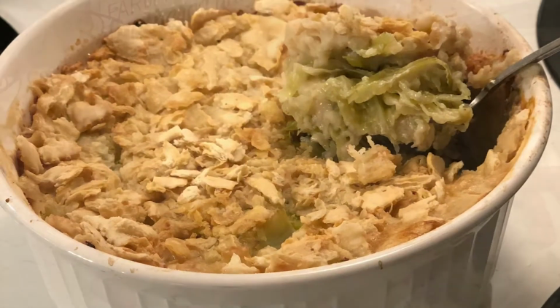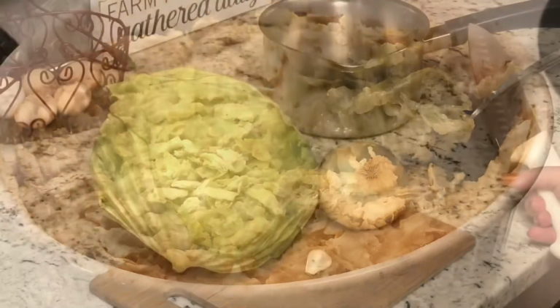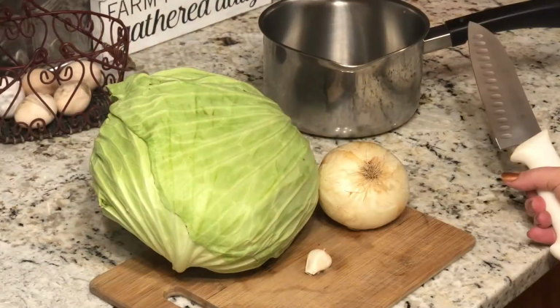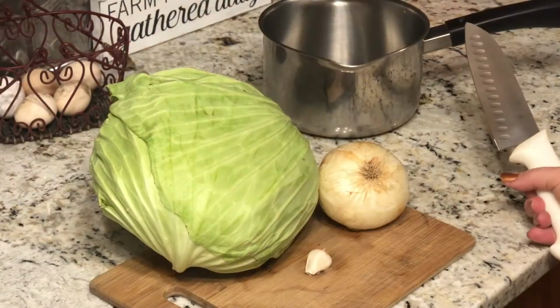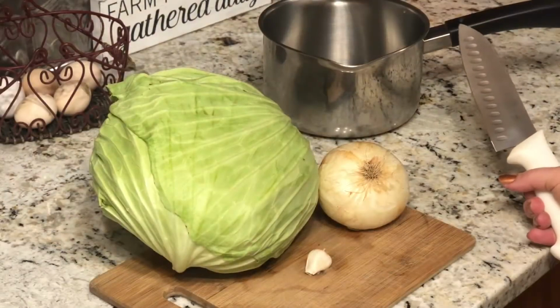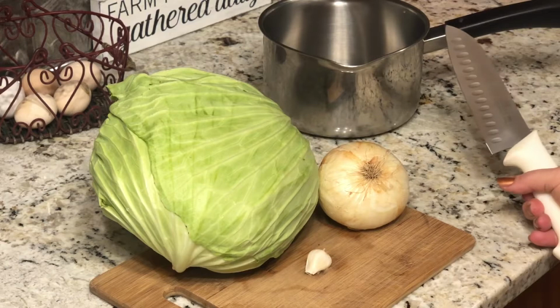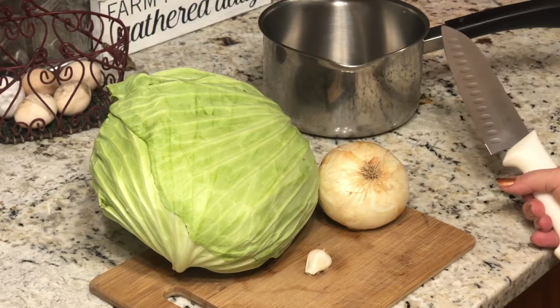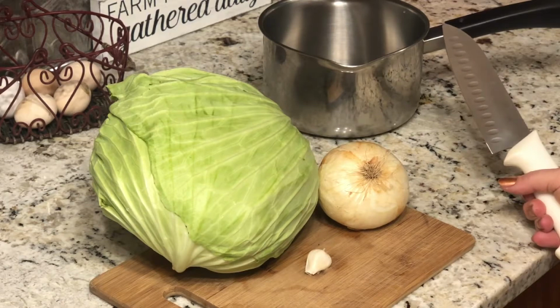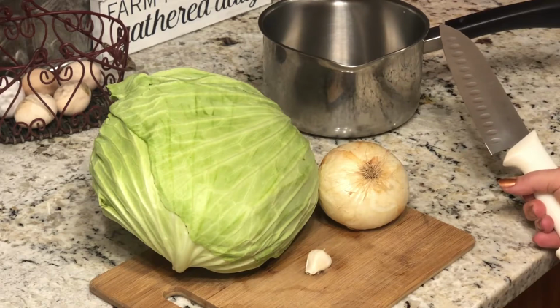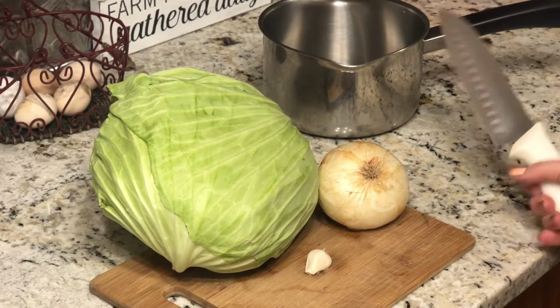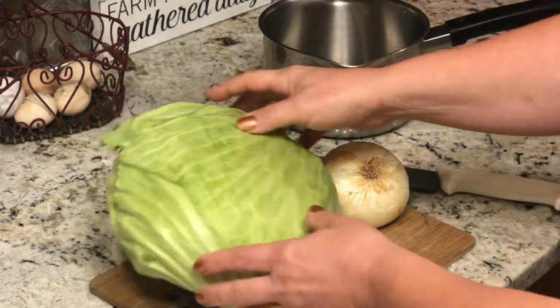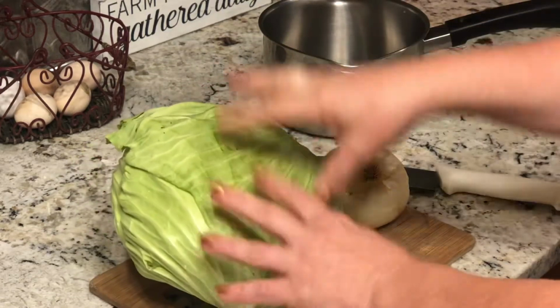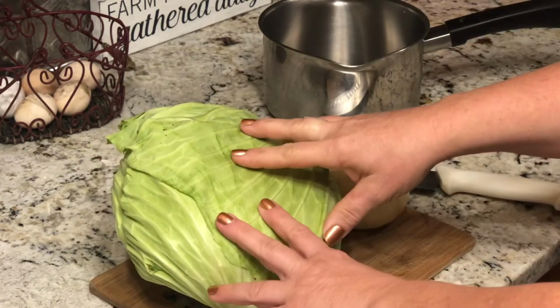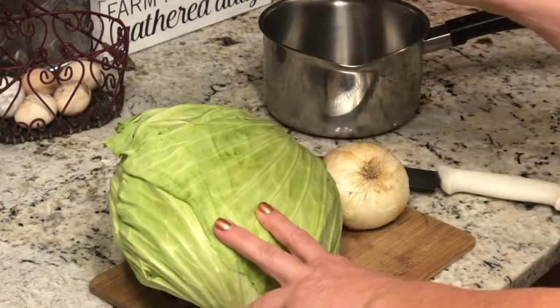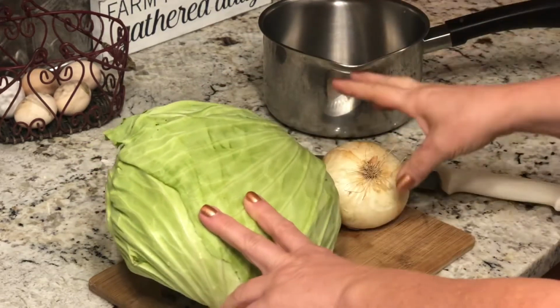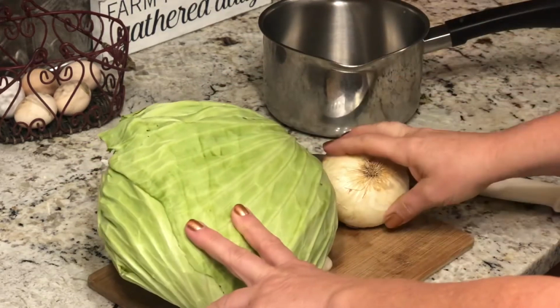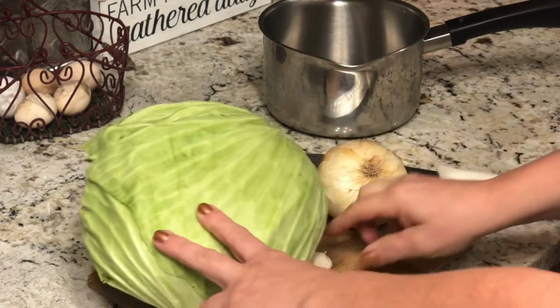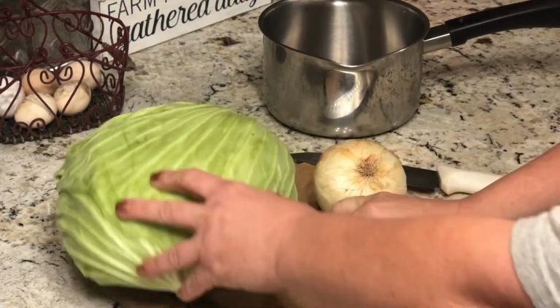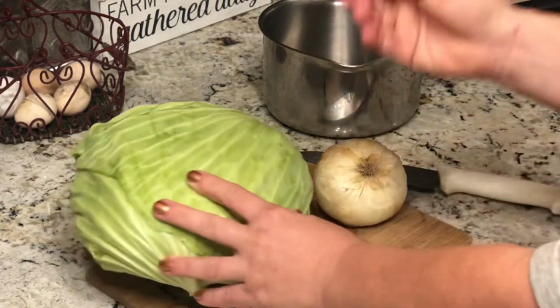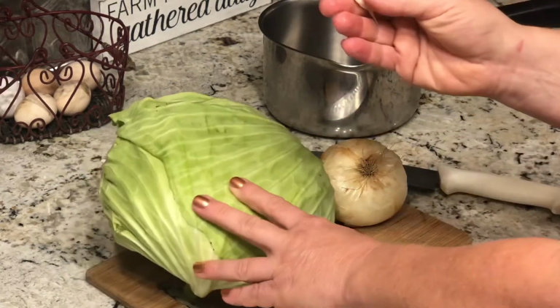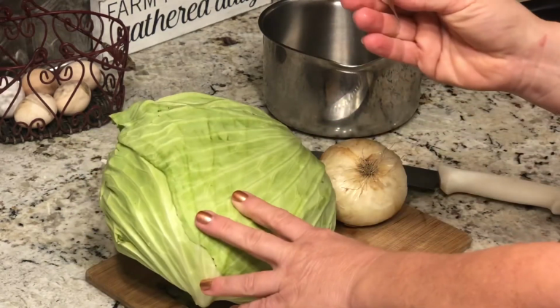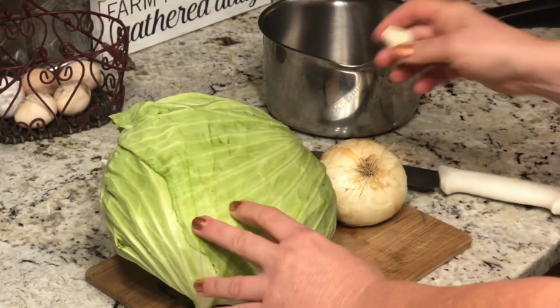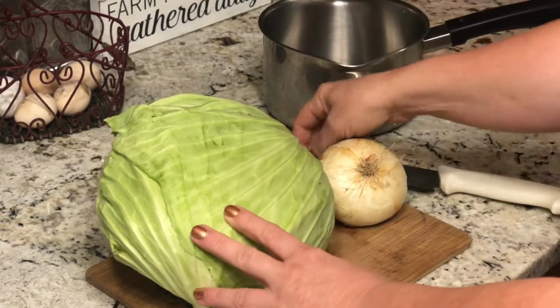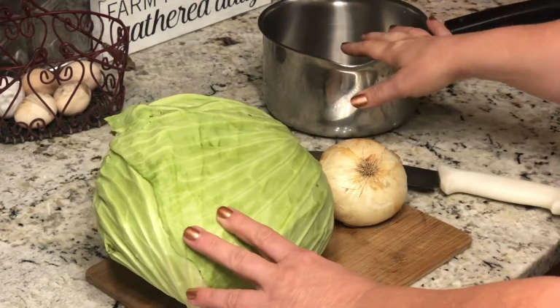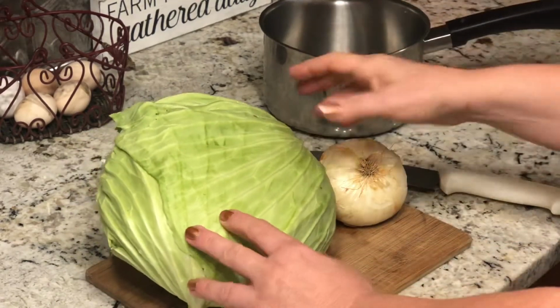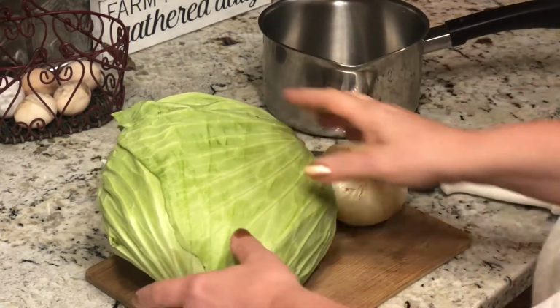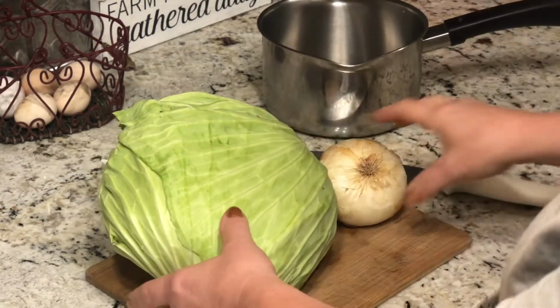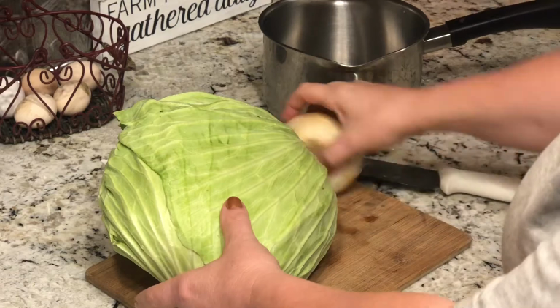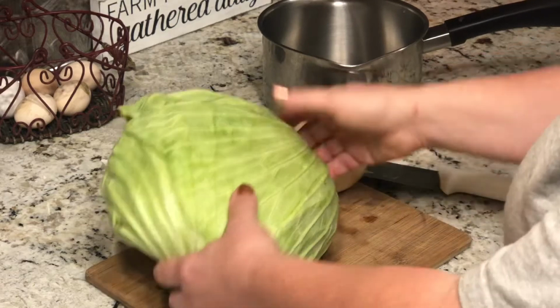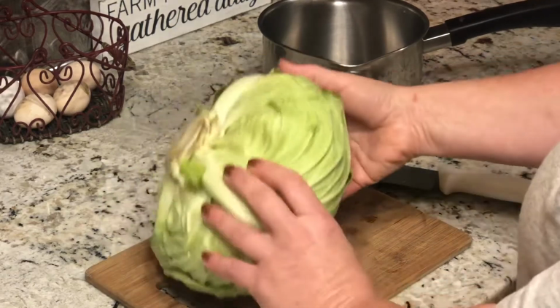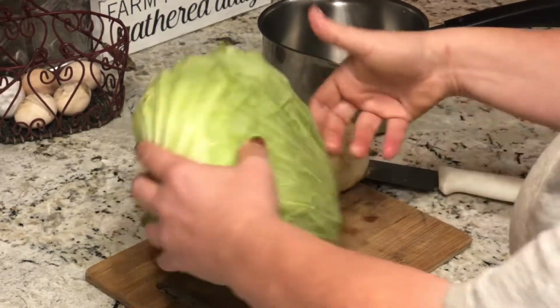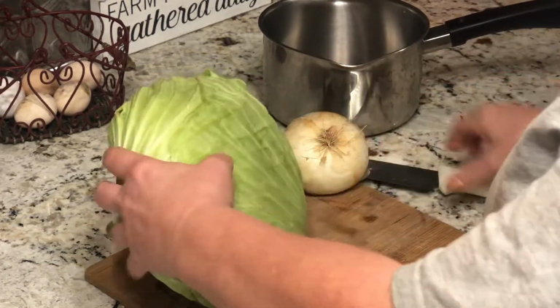Today I am going to be showing you all how to make scalloped cabbage. I will be taking half a head of cabbage, half of an onion, and one clove of garlic. We're gonna put that into our saucepan and boil it just until tender.